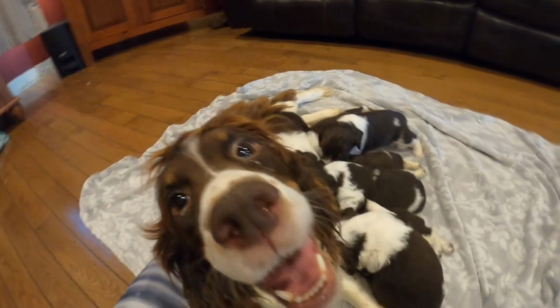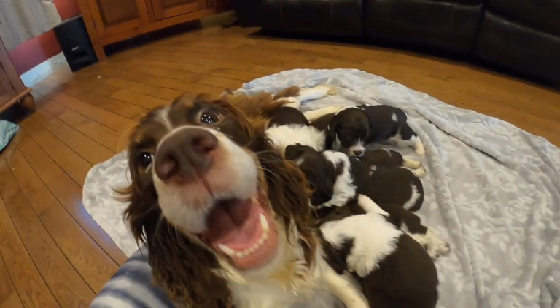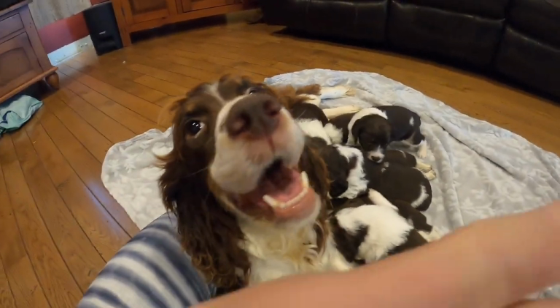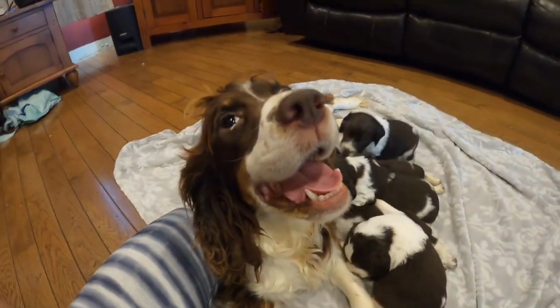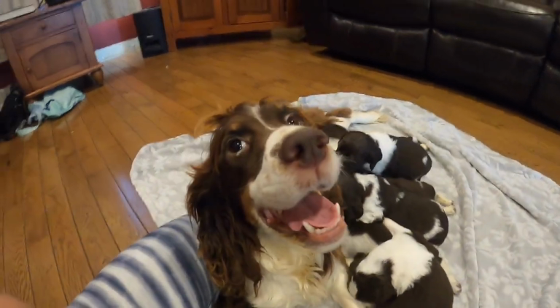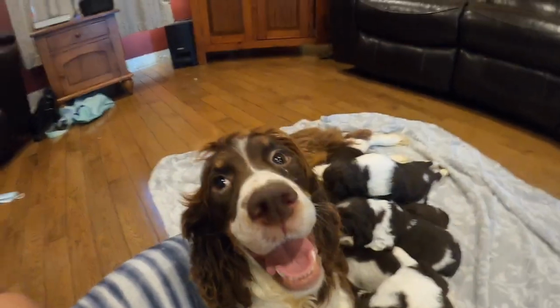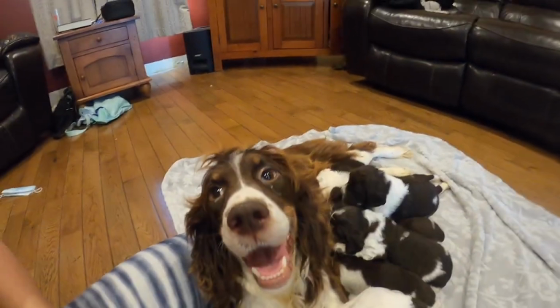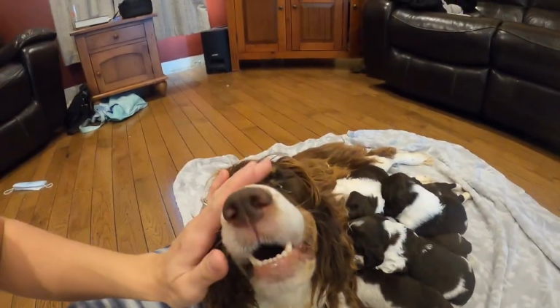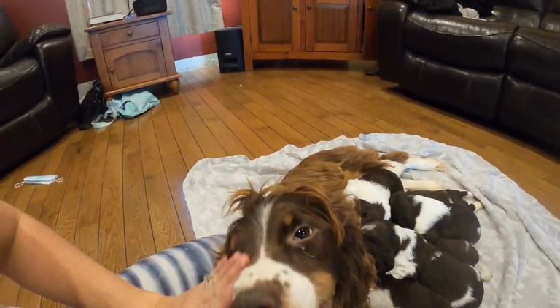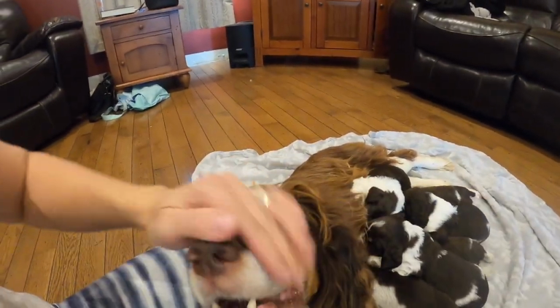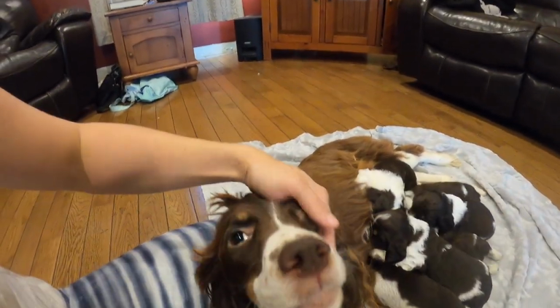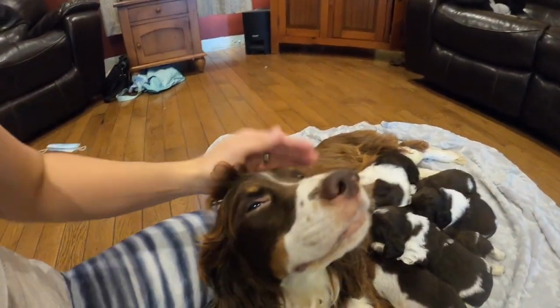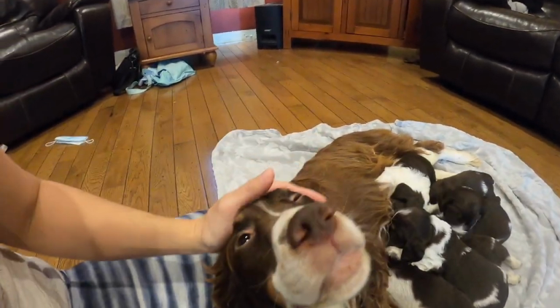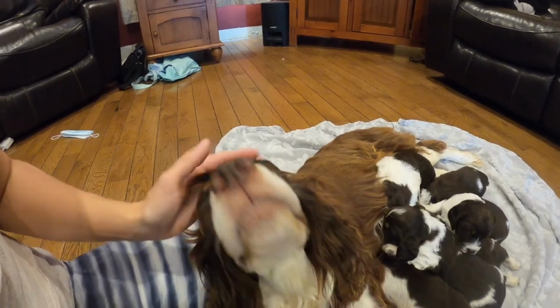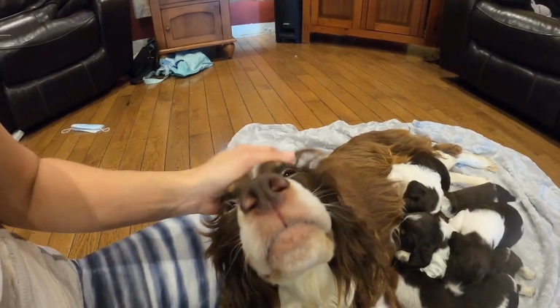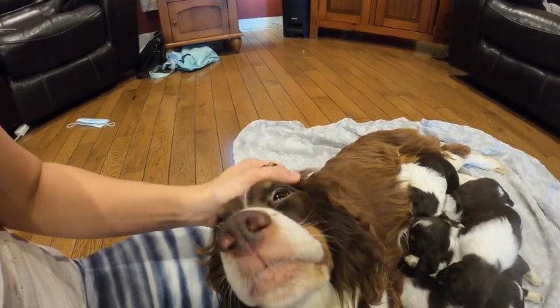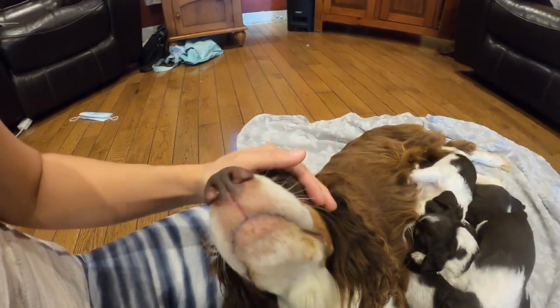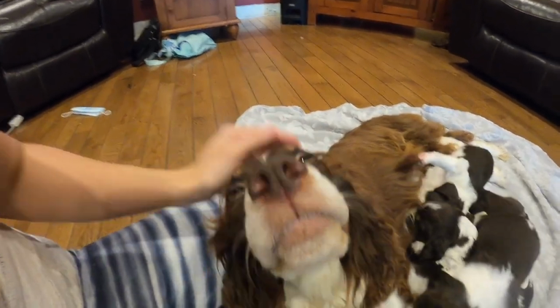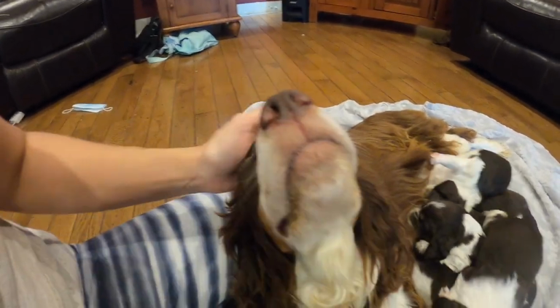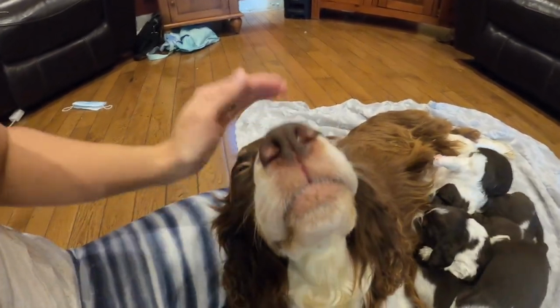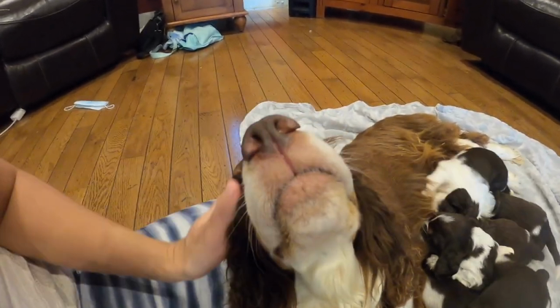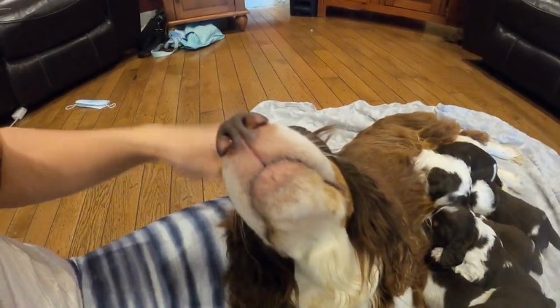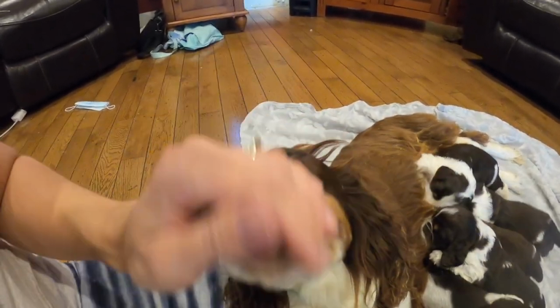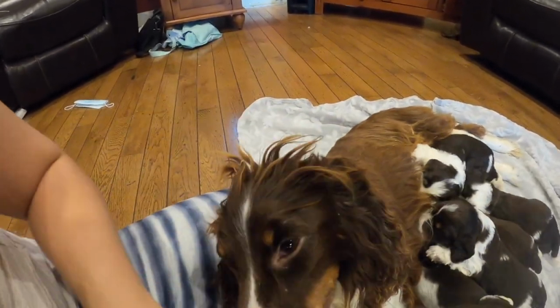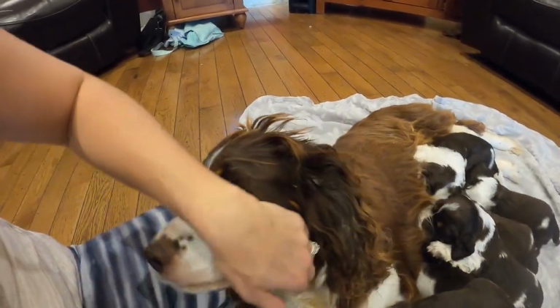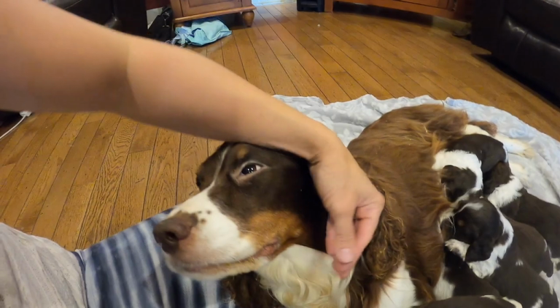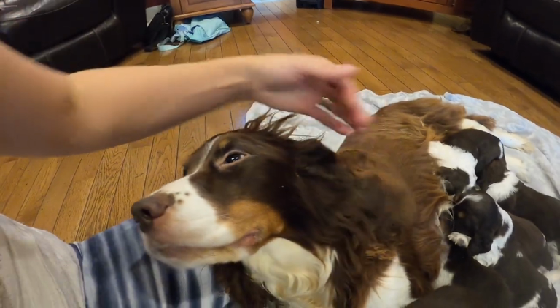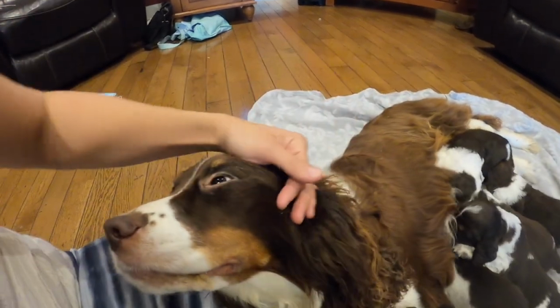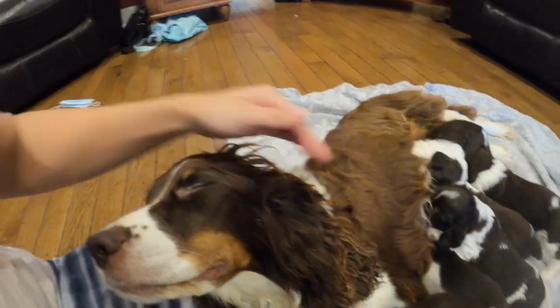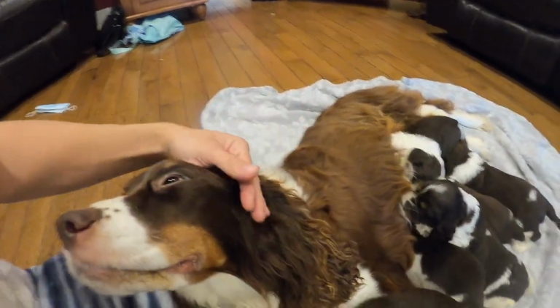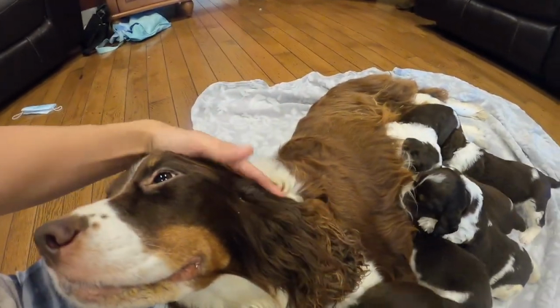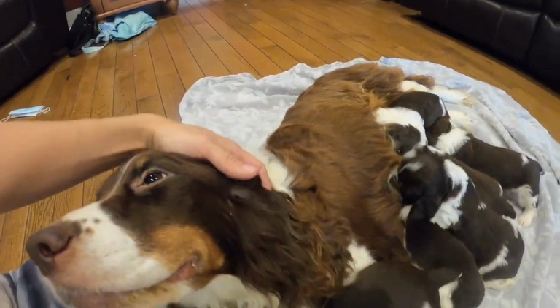Nivea is a really good mom. She is just such a beautiful girl, such a sweet girl. She just loves people. She's very calm, very submissive — just a very good girl all around.